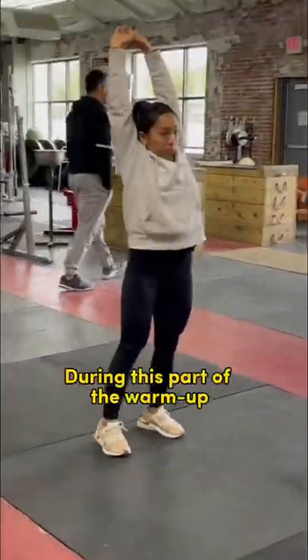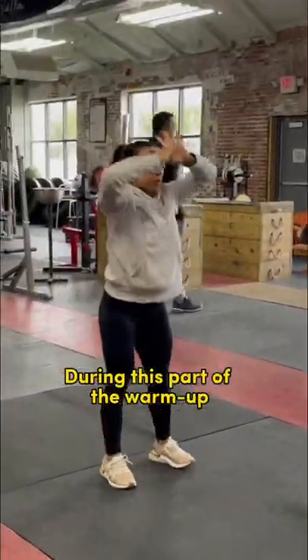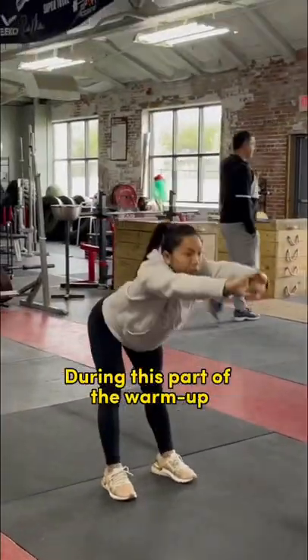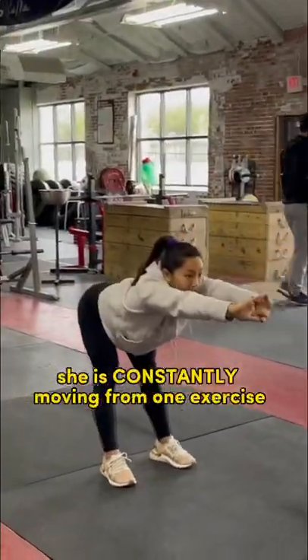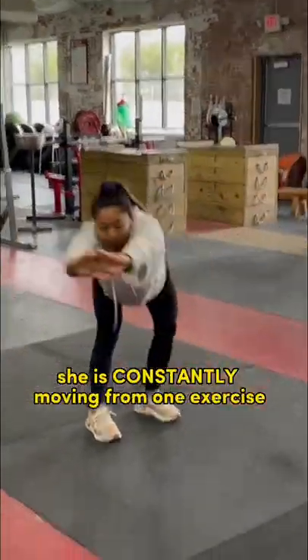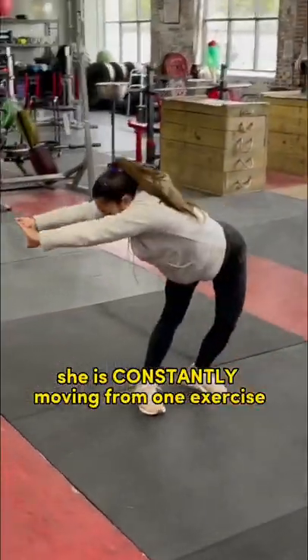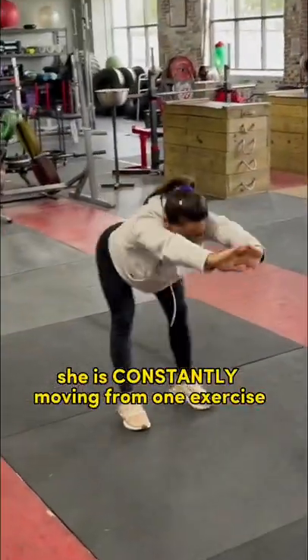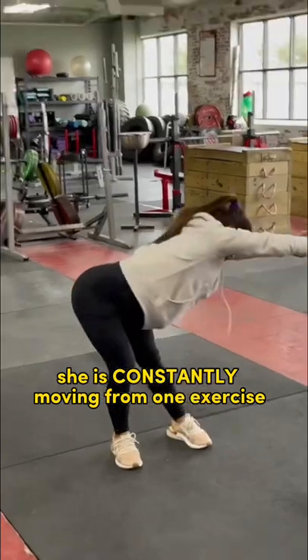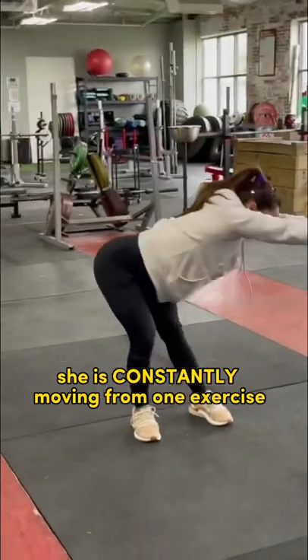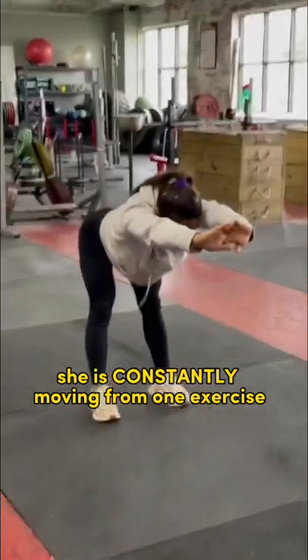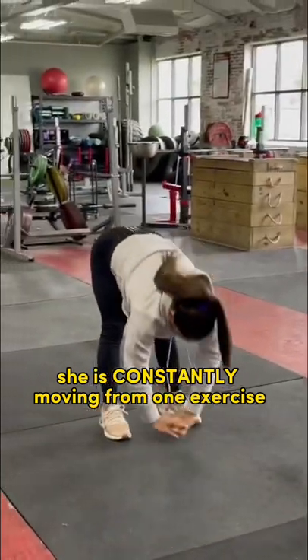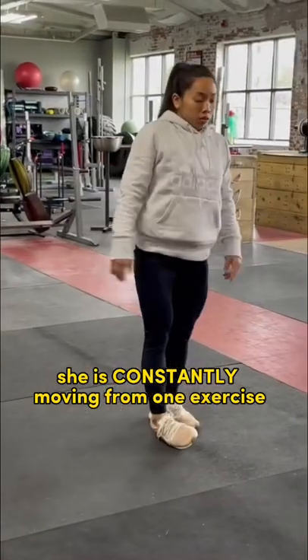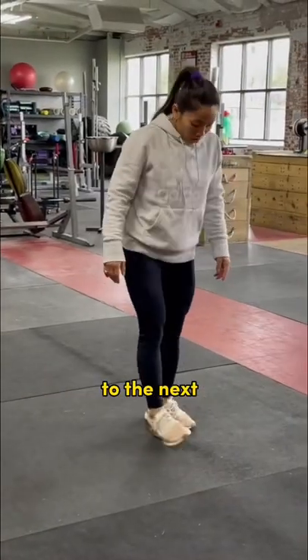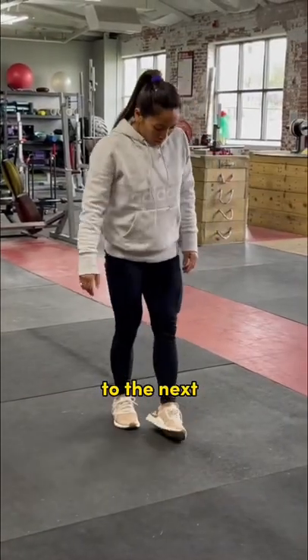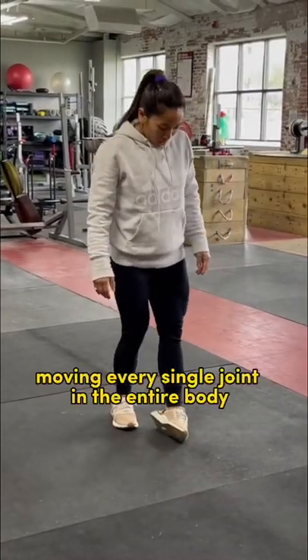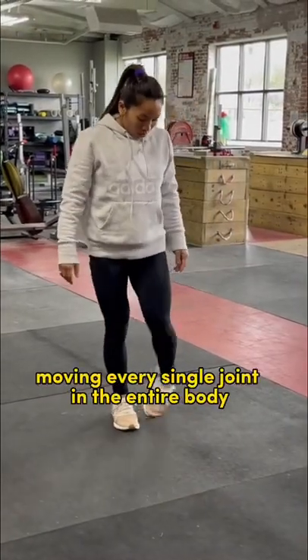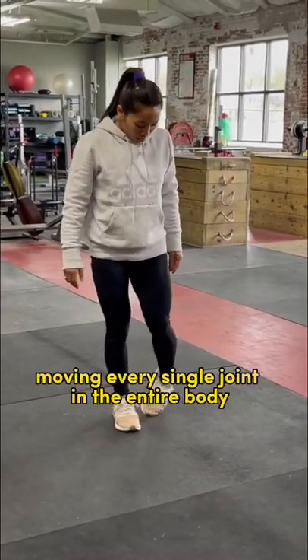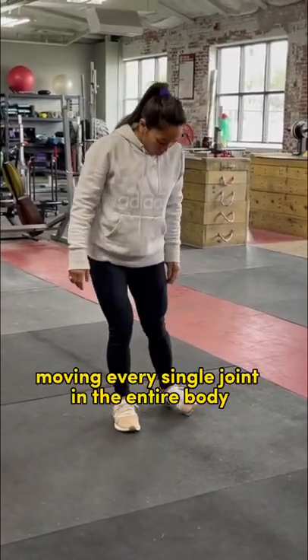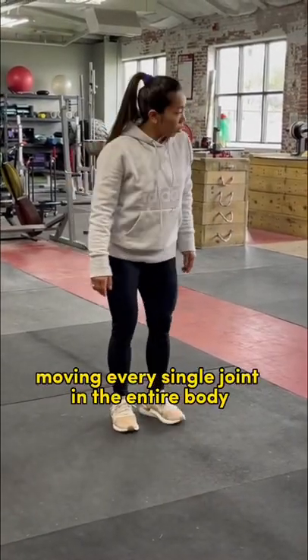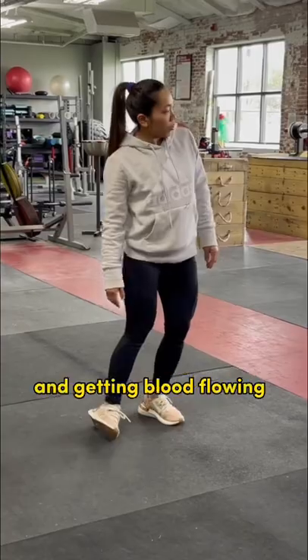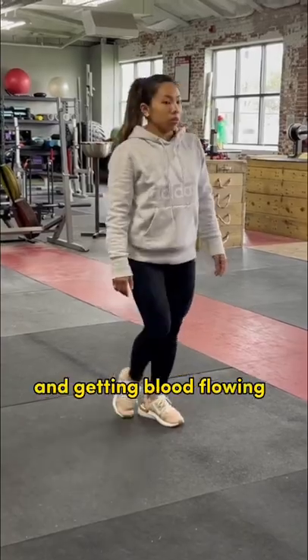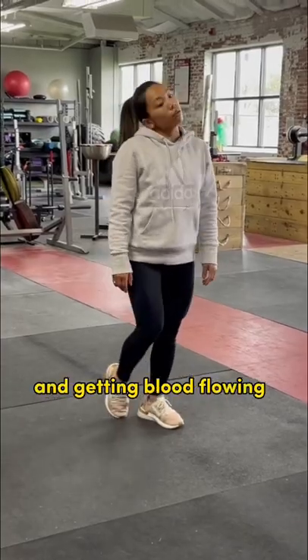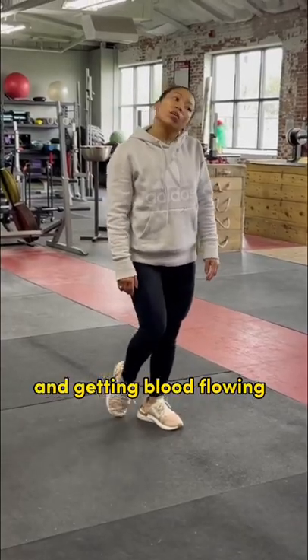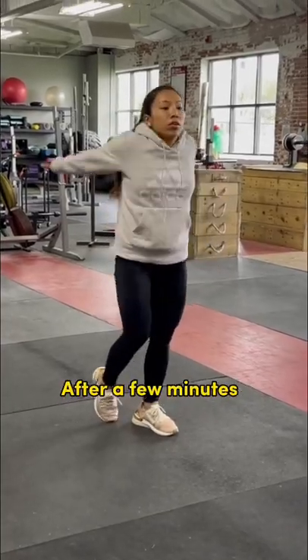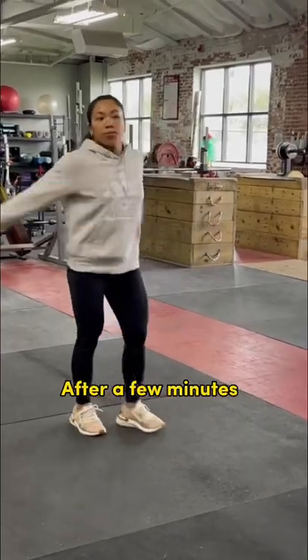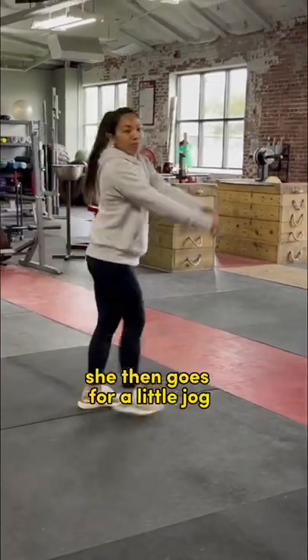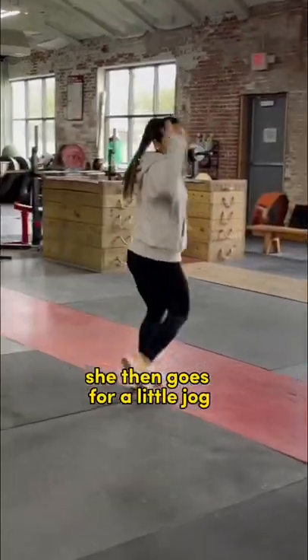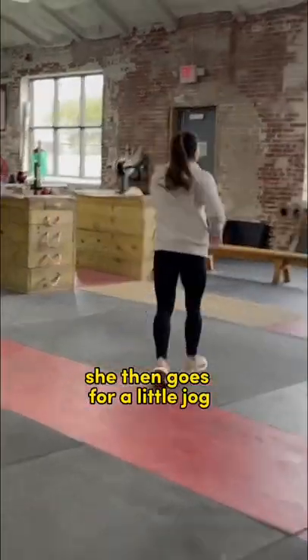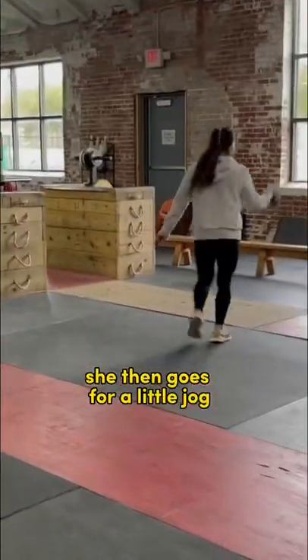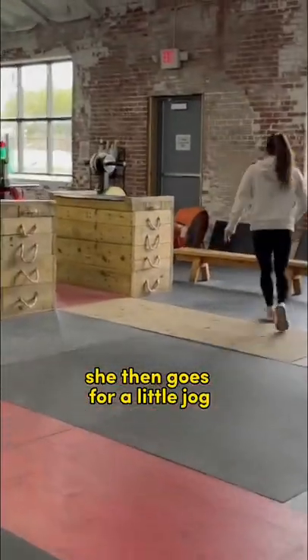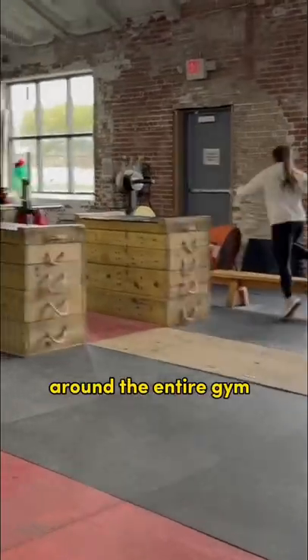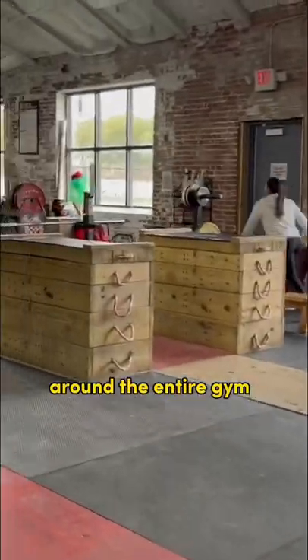During this part of the warm-up she is constantly moving from one exercise and movement to the next, moving every single joint in the entire body and getting blood flowing. After a few minutes she then goes for a little bit of a jog around the entire gym.